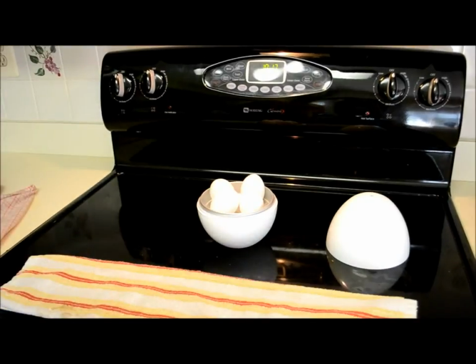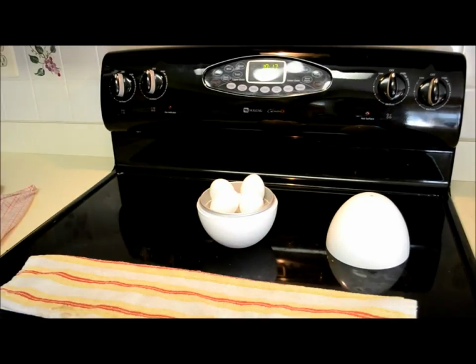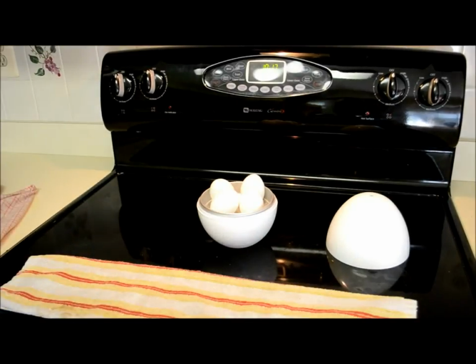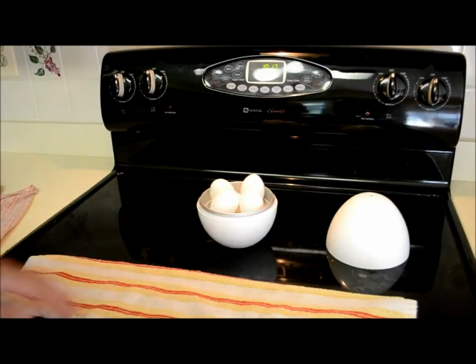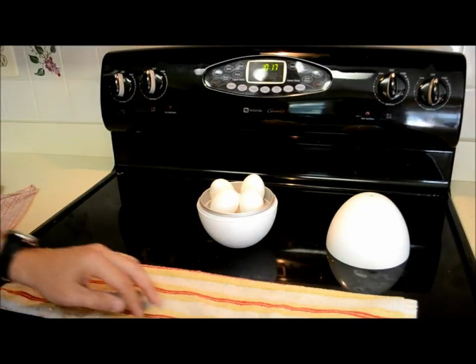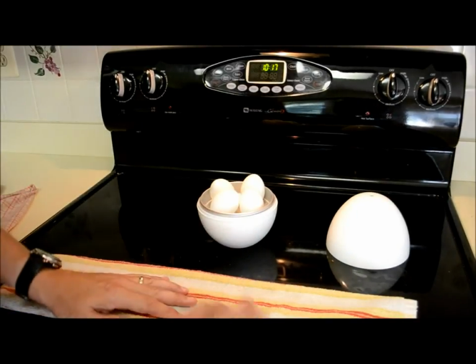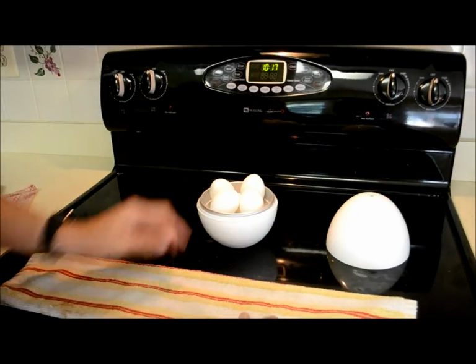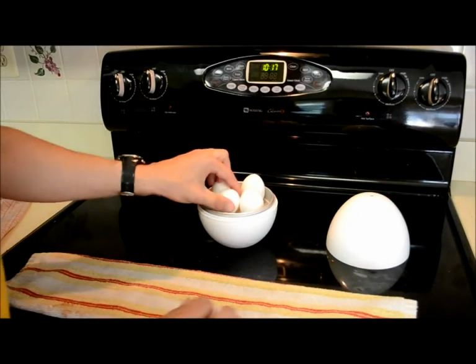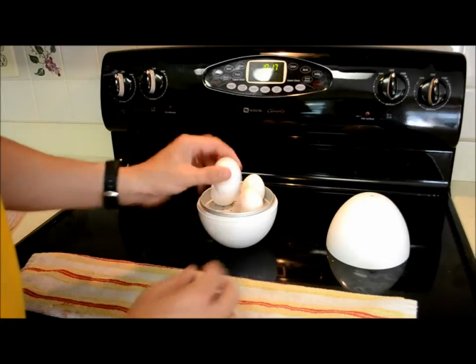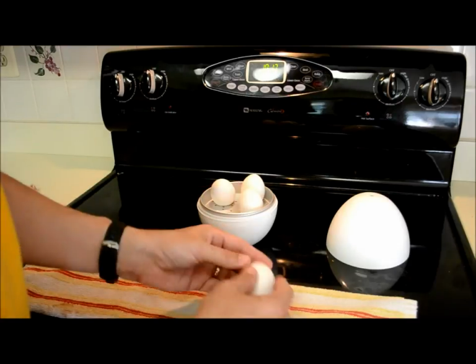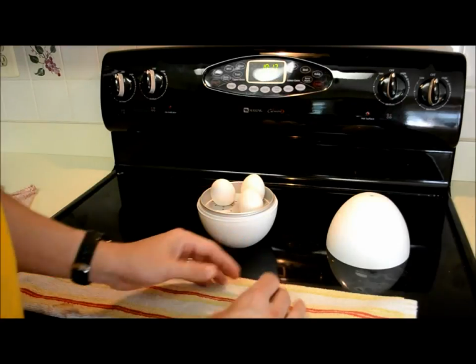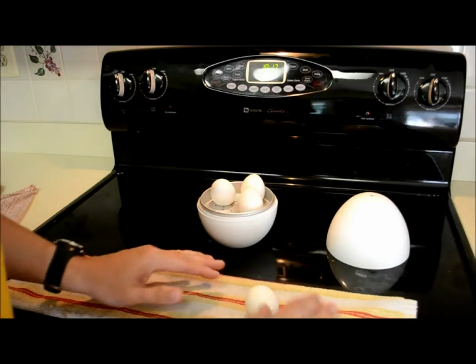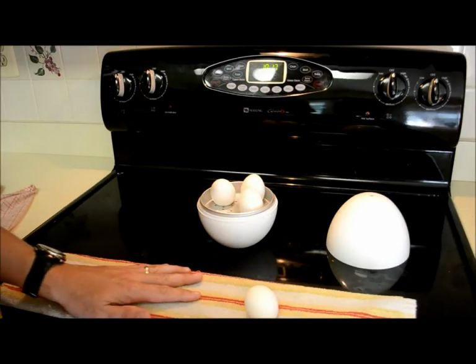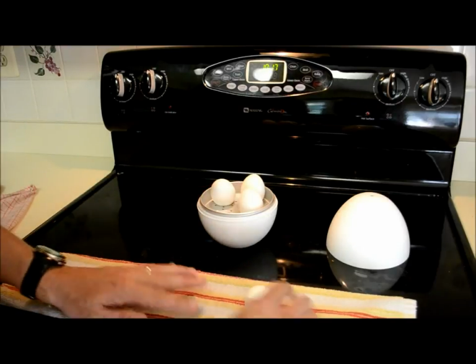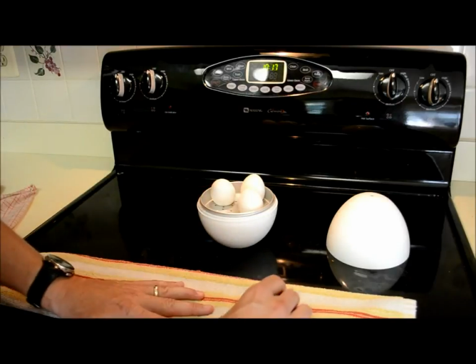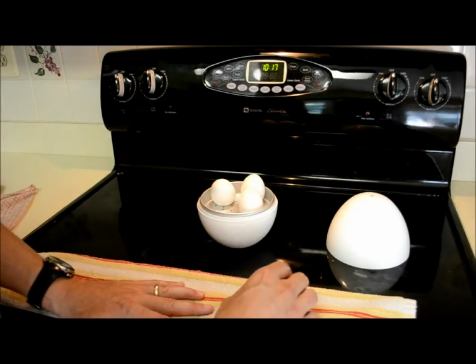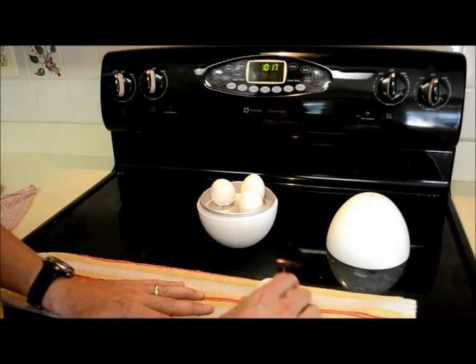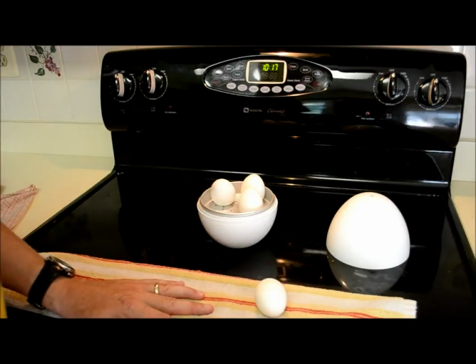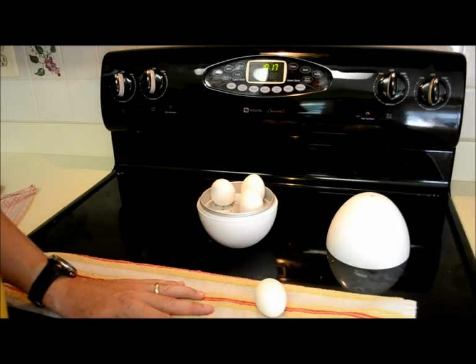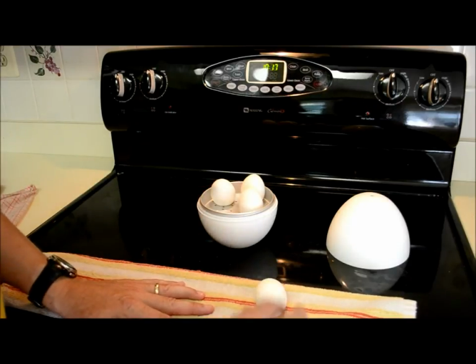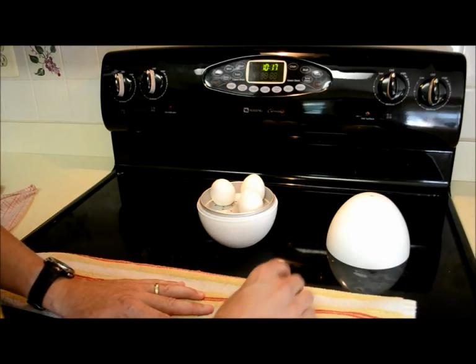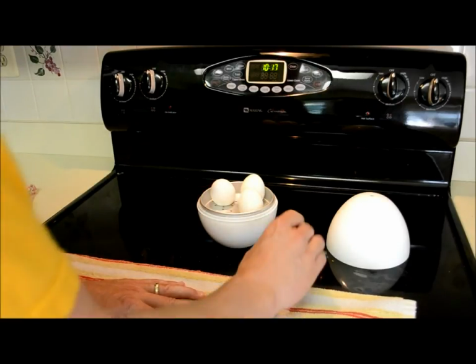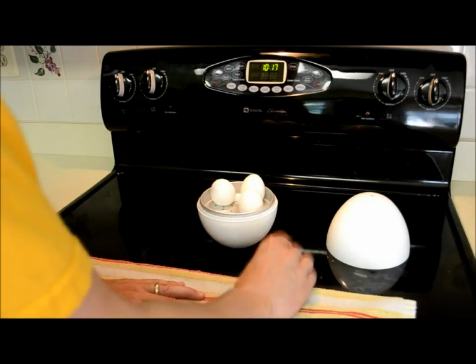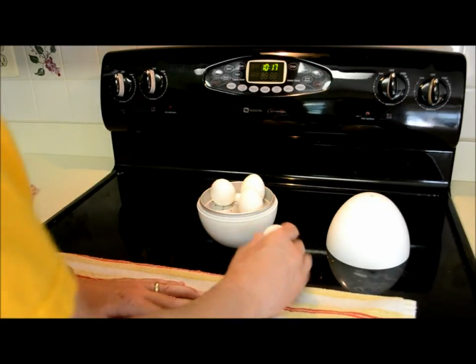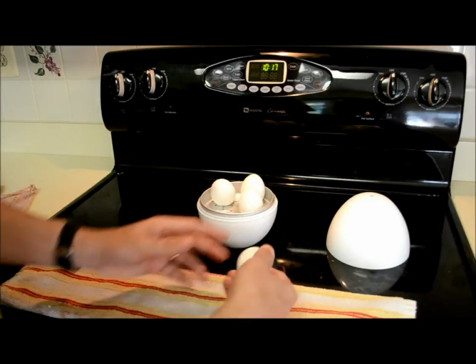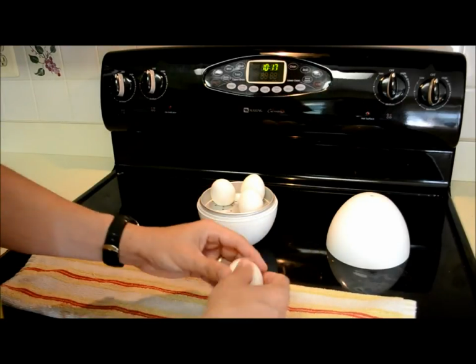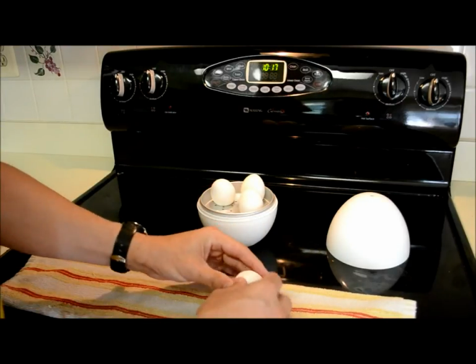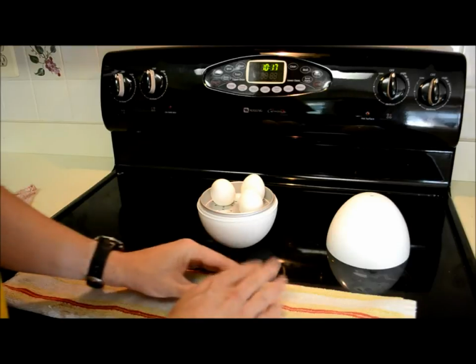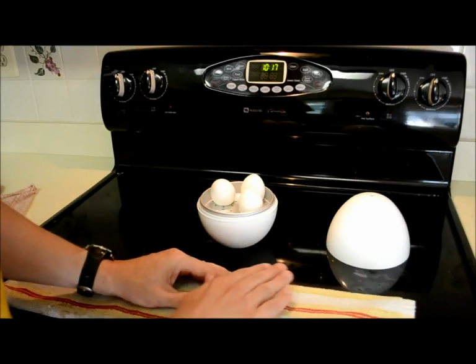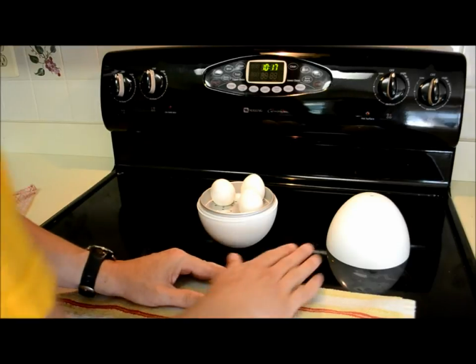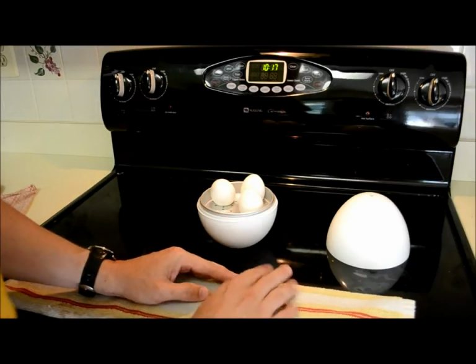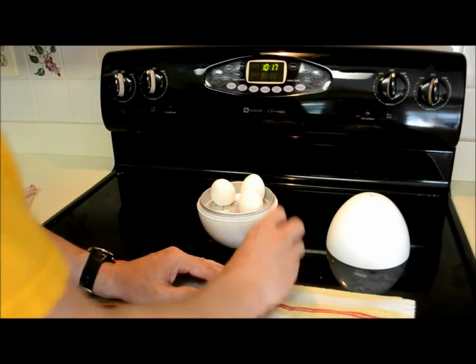Okay, it's been about 16 minutes now. They've cooled but they're still very hot to the touch. I'm gonna try to crack one and see — boy, they're hot. It's been seven minutes in the microwave.